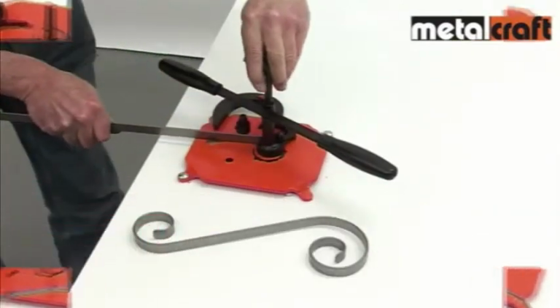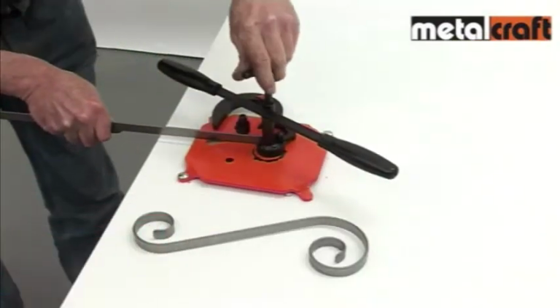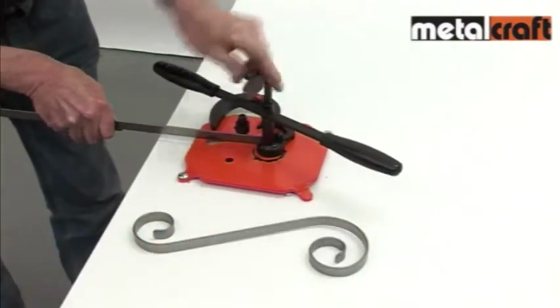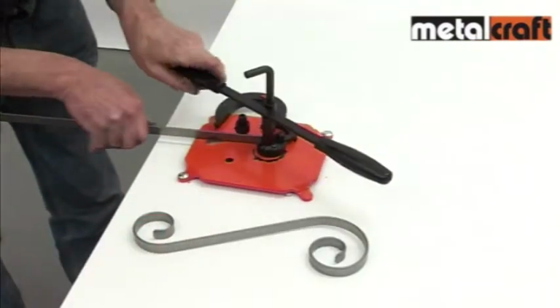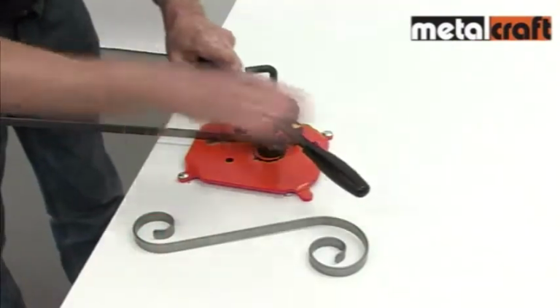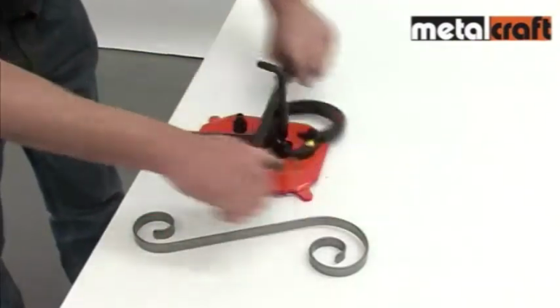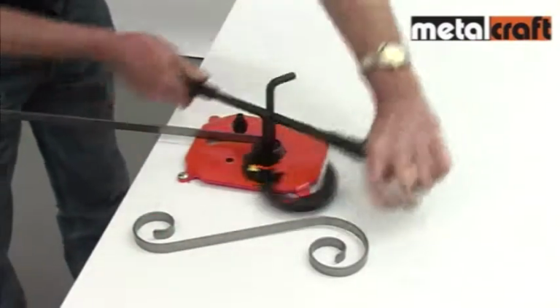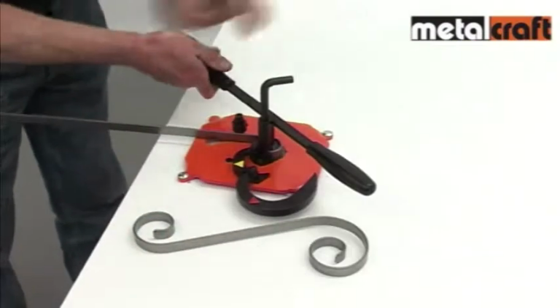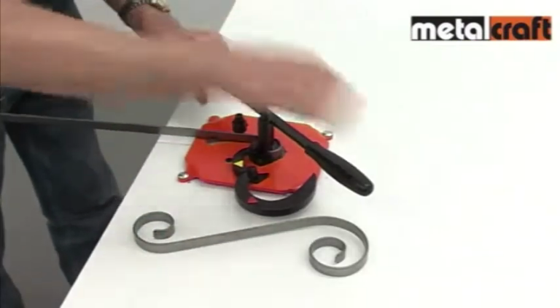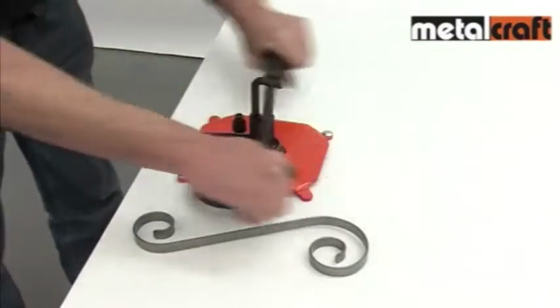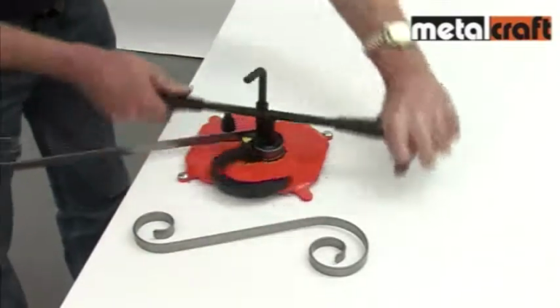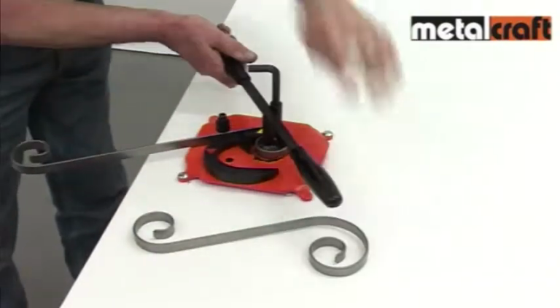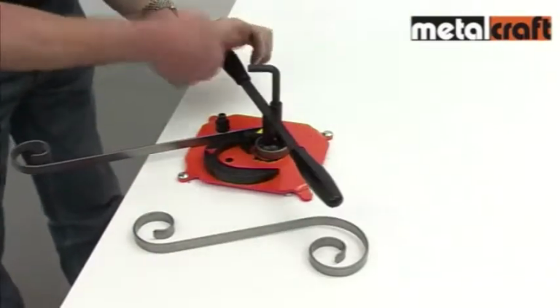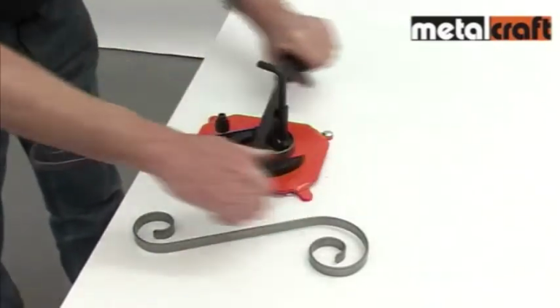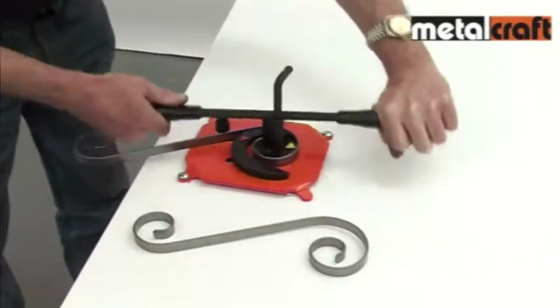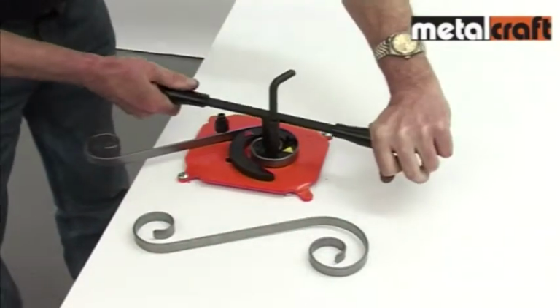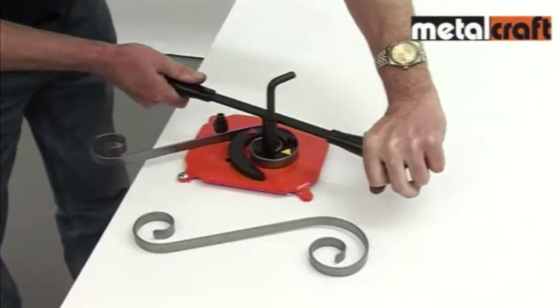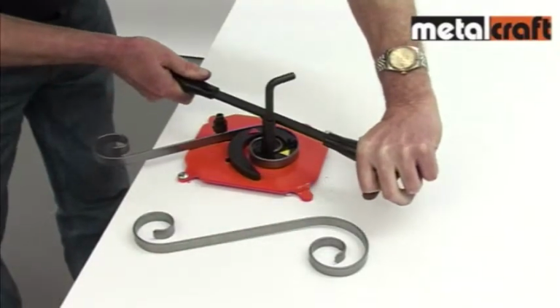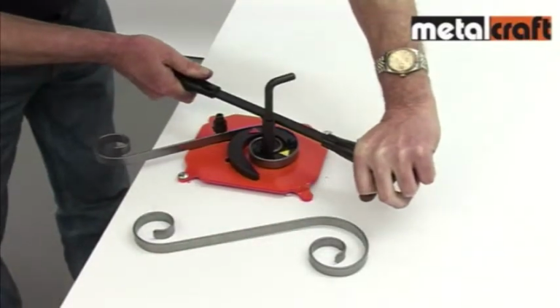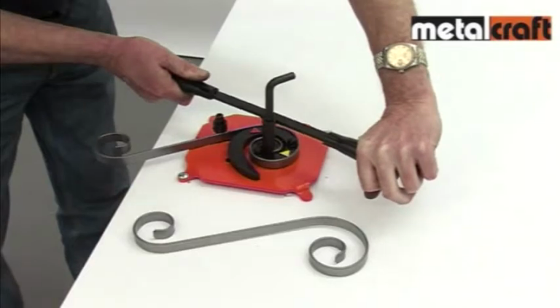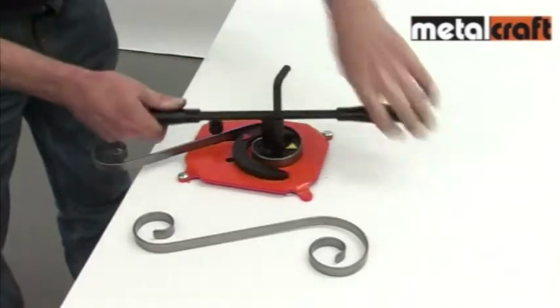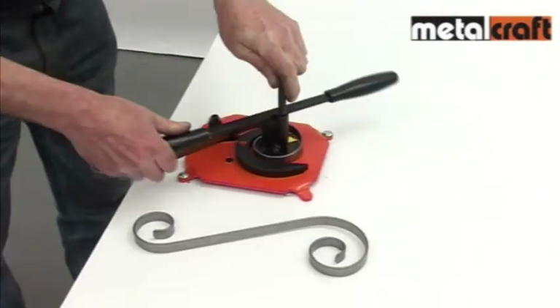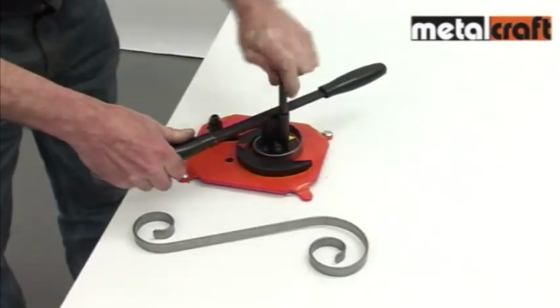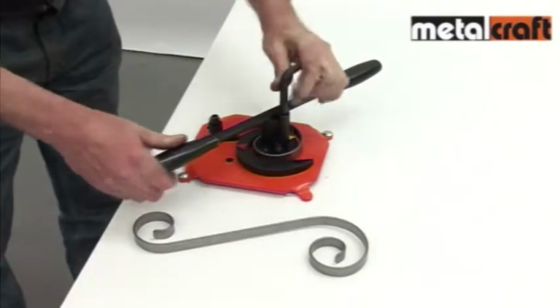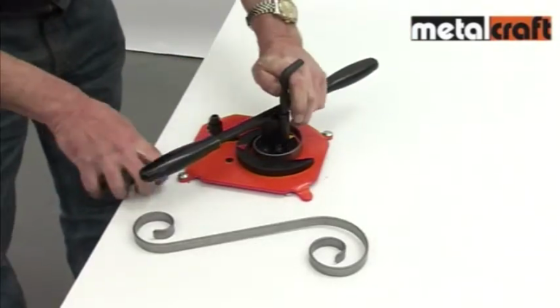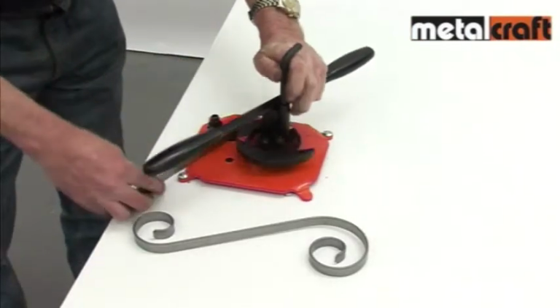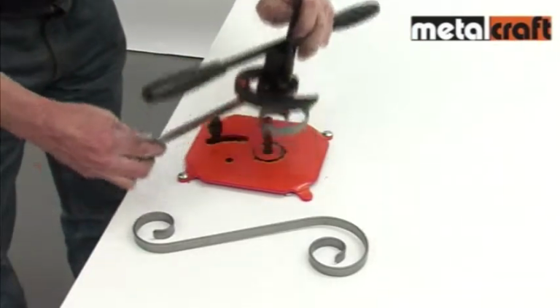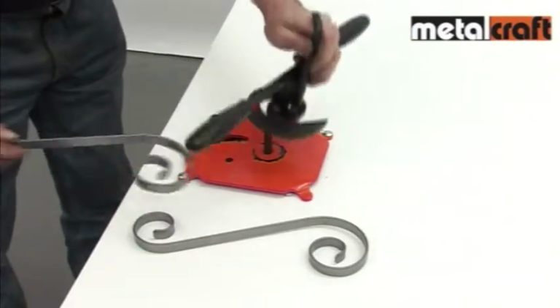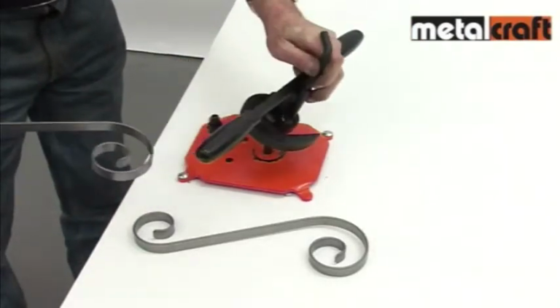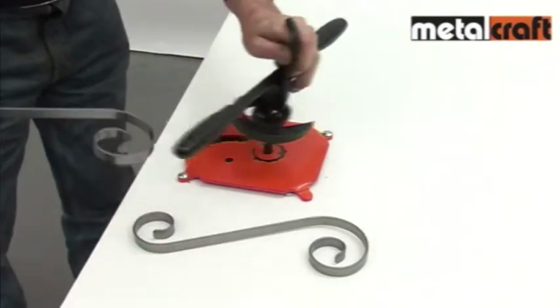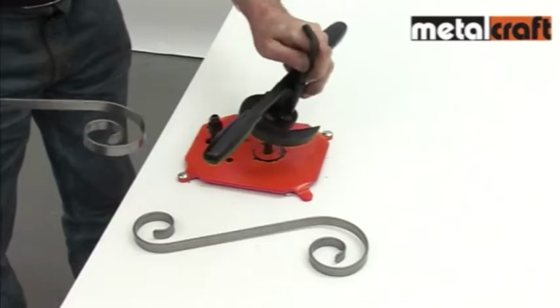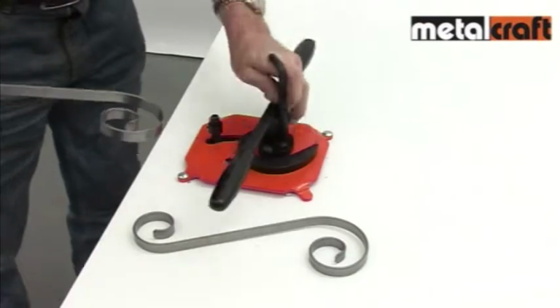To make identical scrolls, use the magnetic markers on the segments to identify where a scroll's finish point is. The end result is consistent scrolls every time, and this is vital when making patterns and projects that feature repeated scrolls.